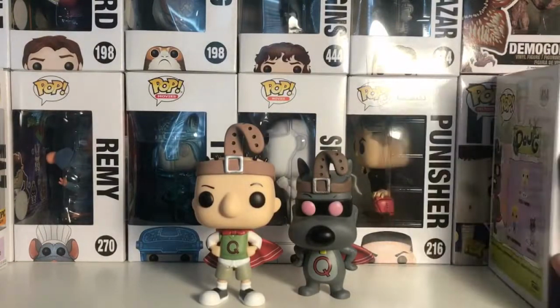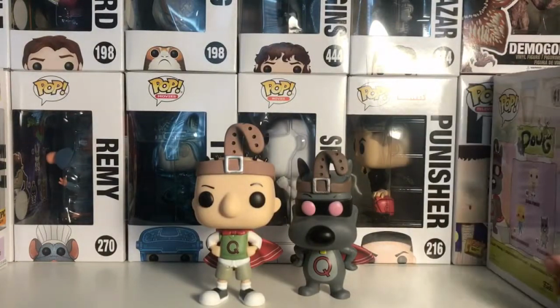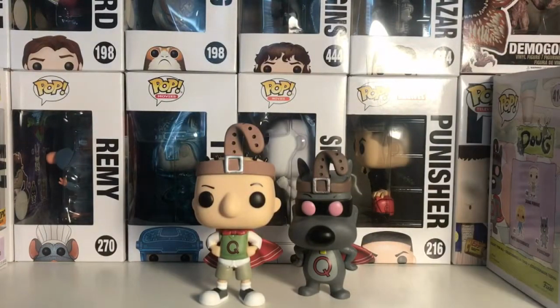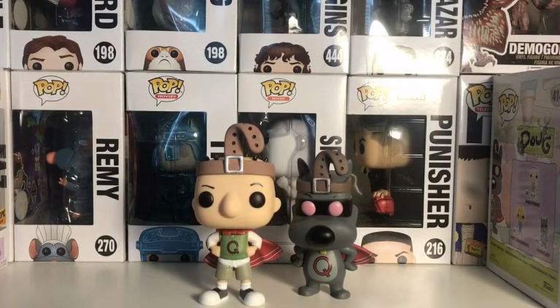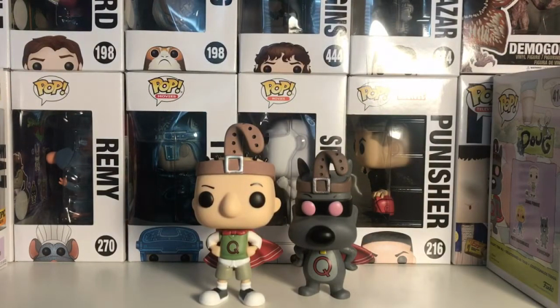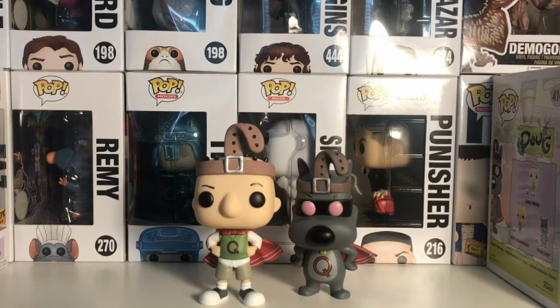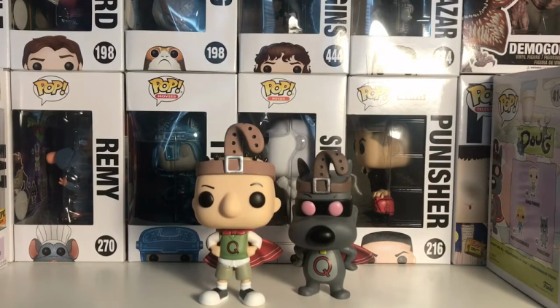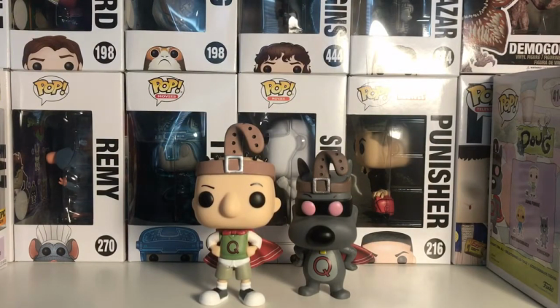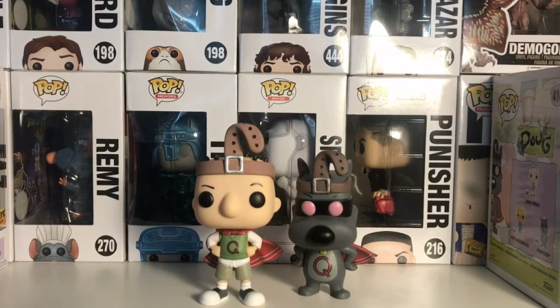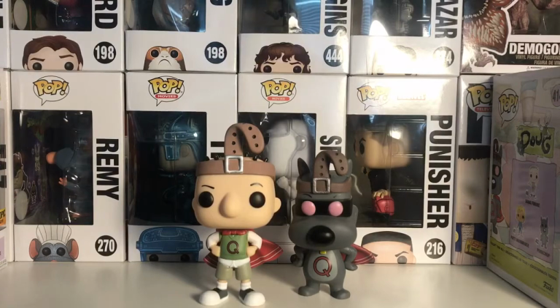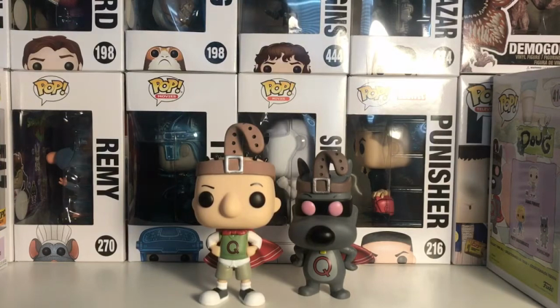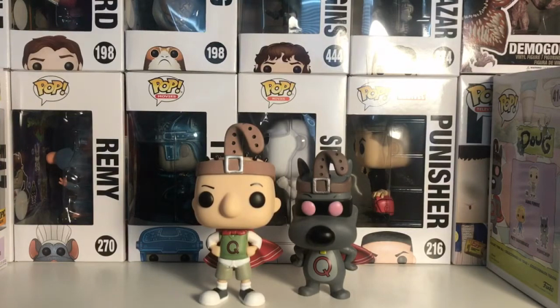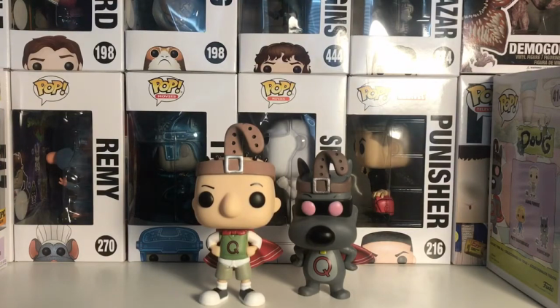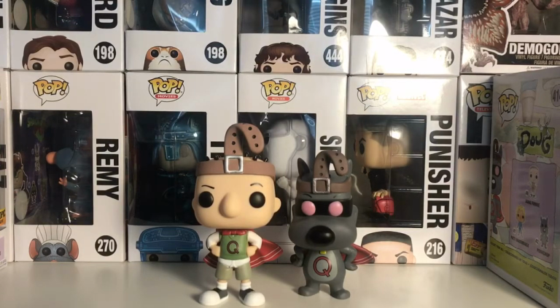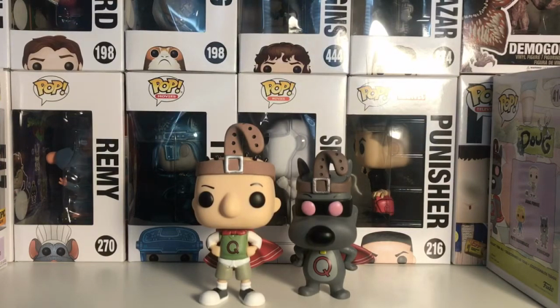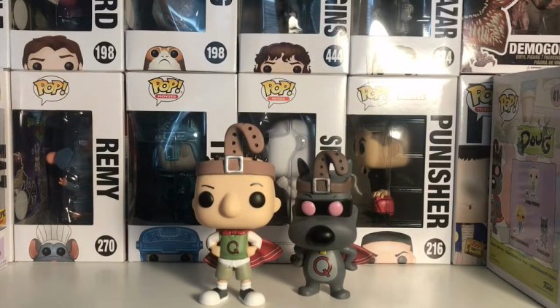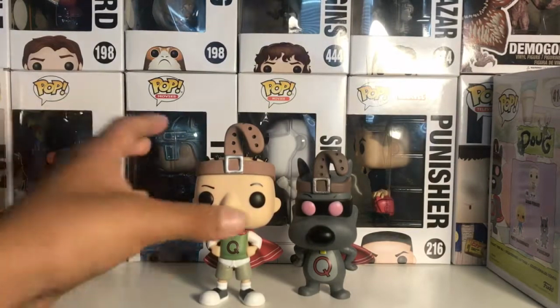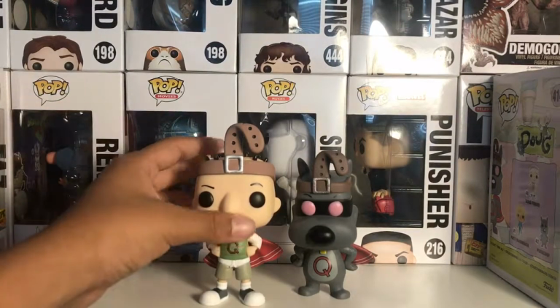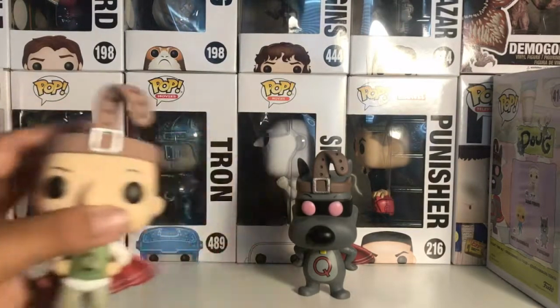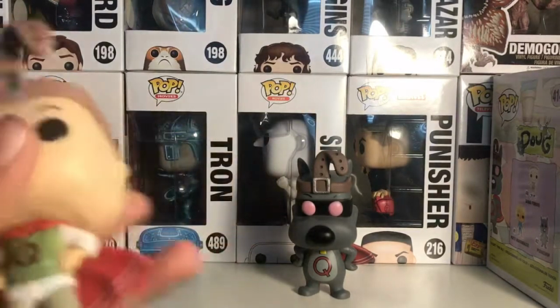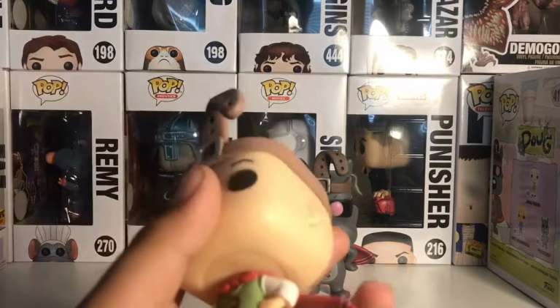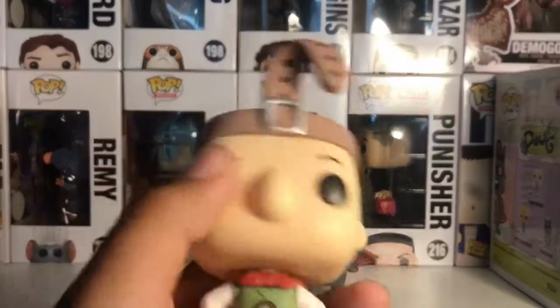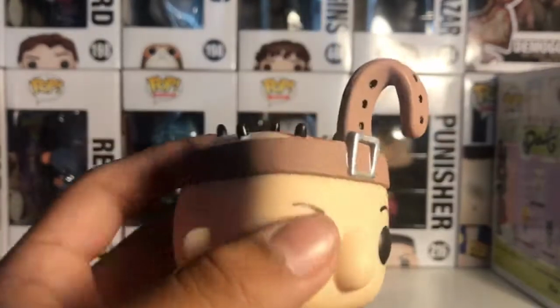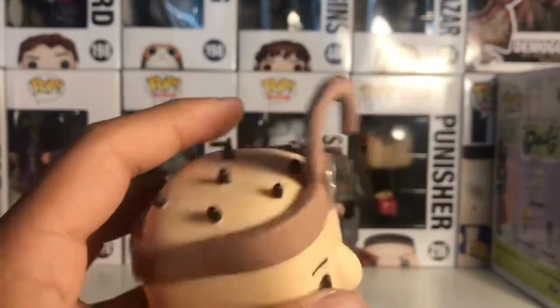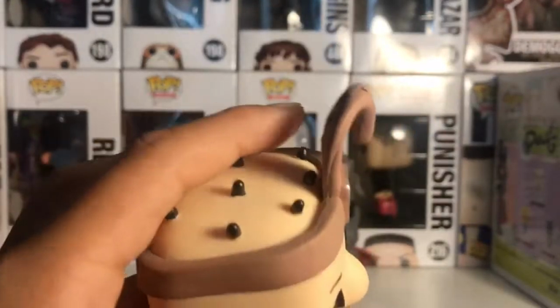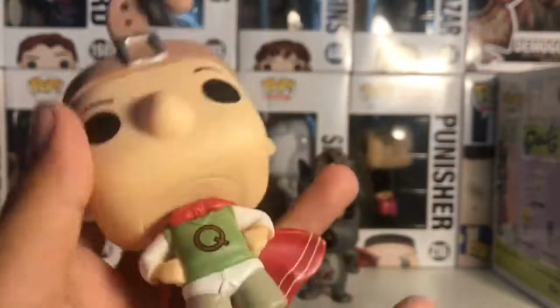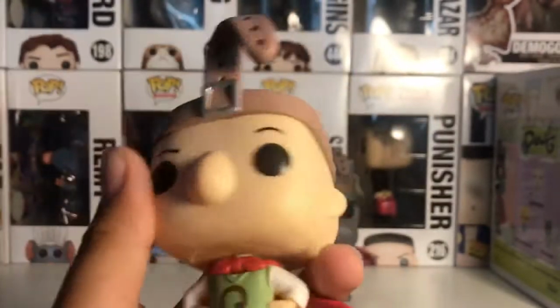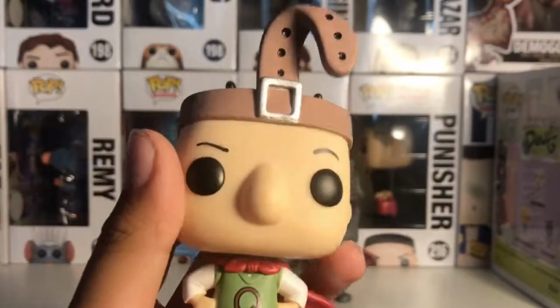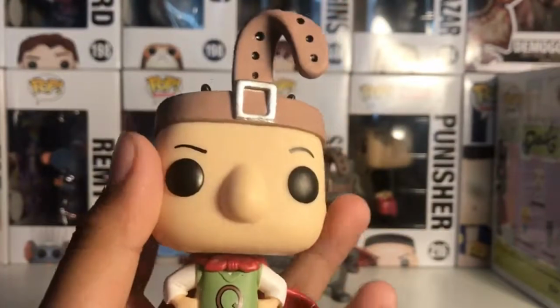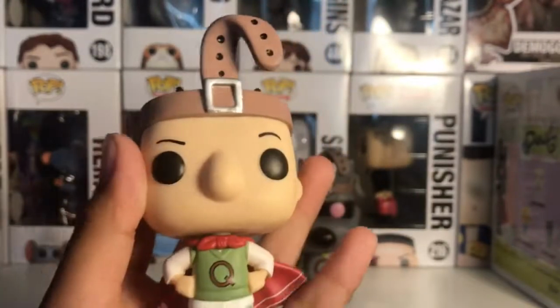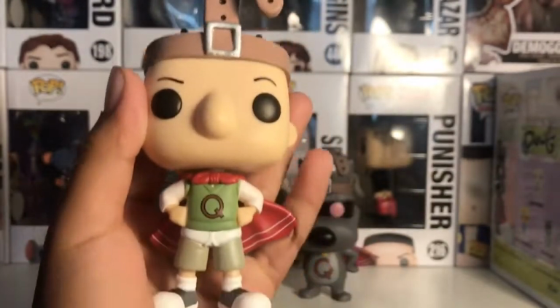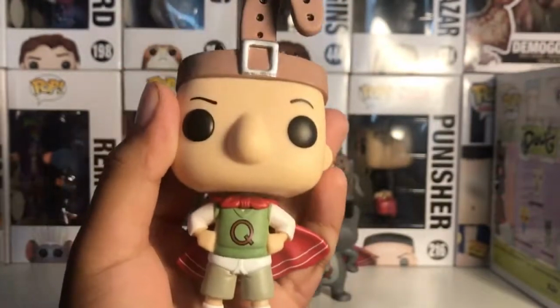Now let's get right into the pops. First I'm going to be reviewing Quail Man. Here he is — they put a lot of detailing into this Funko pop.